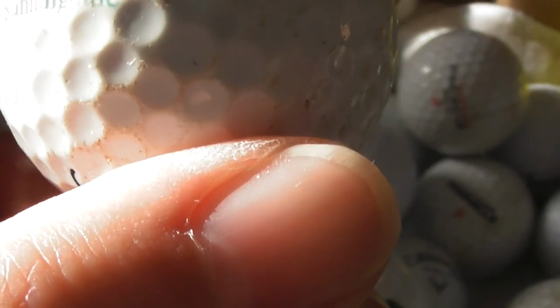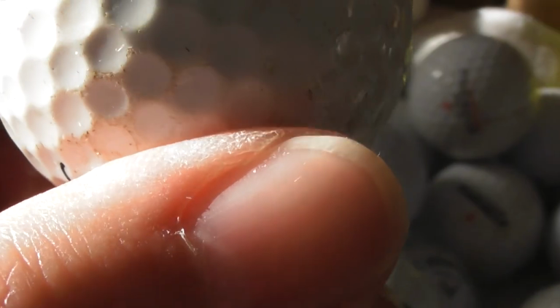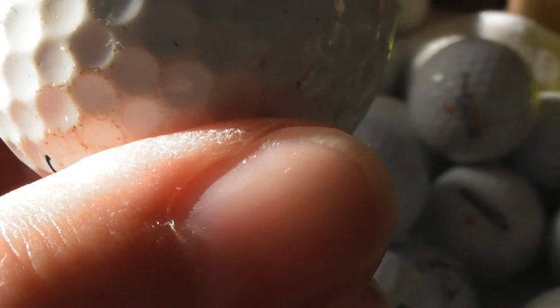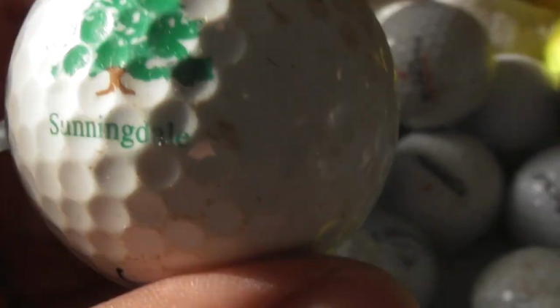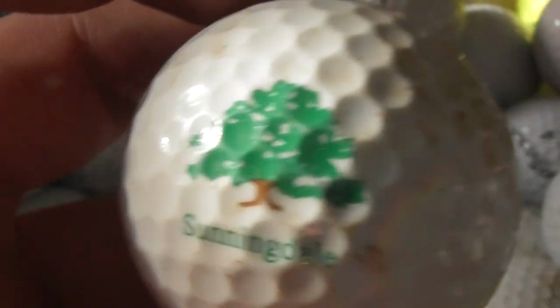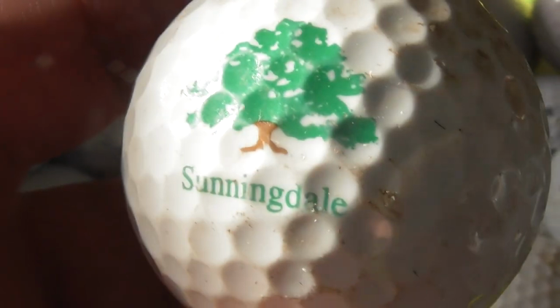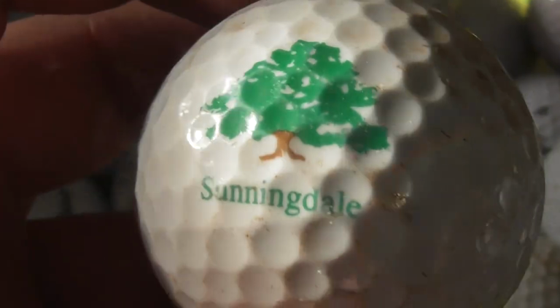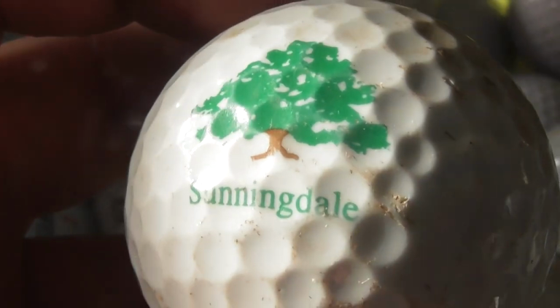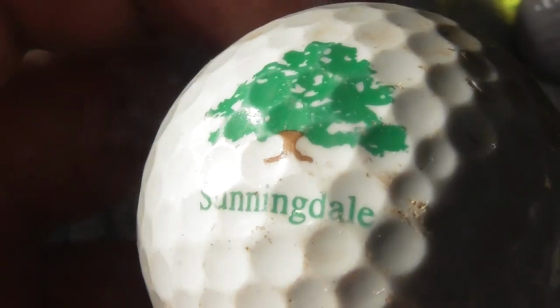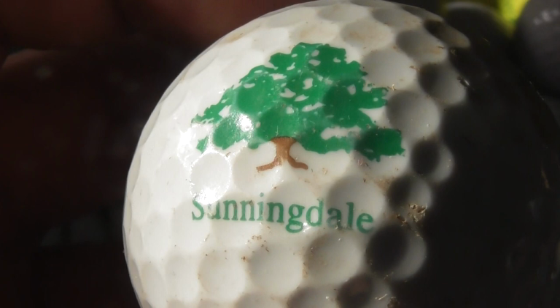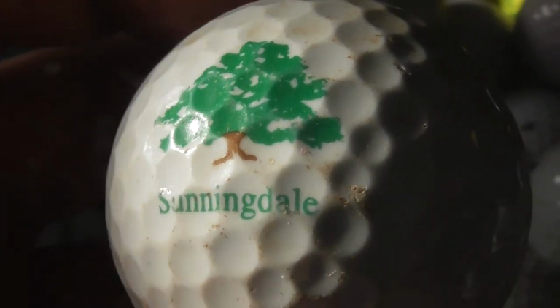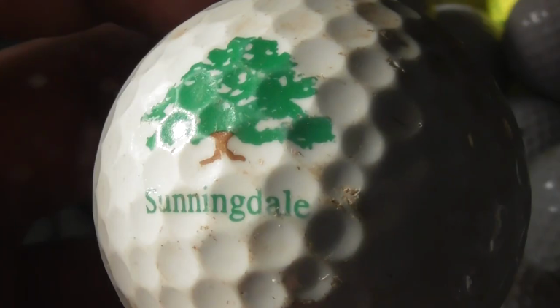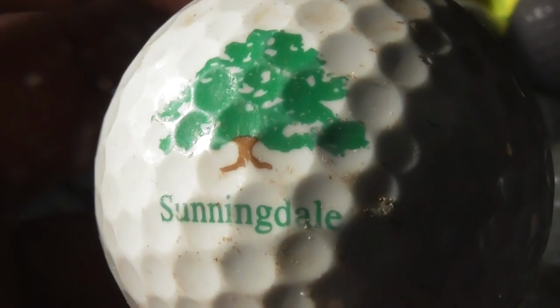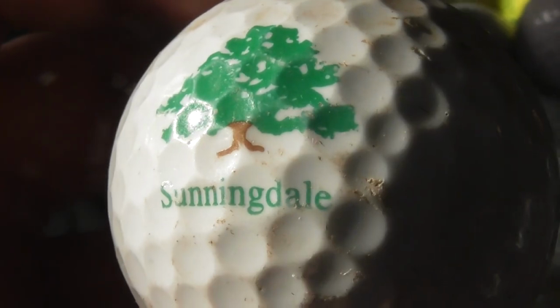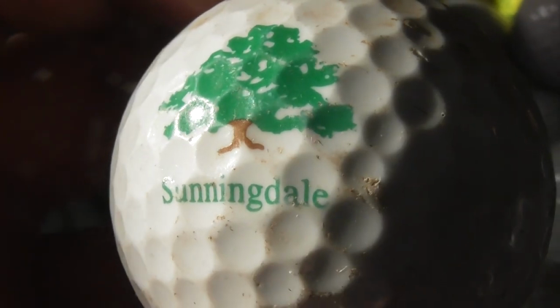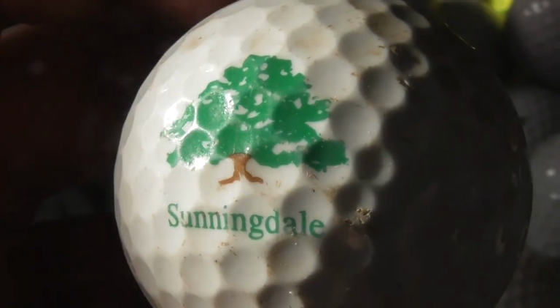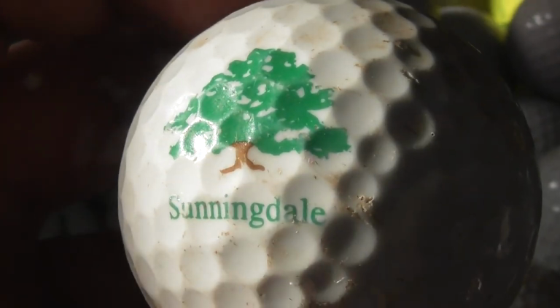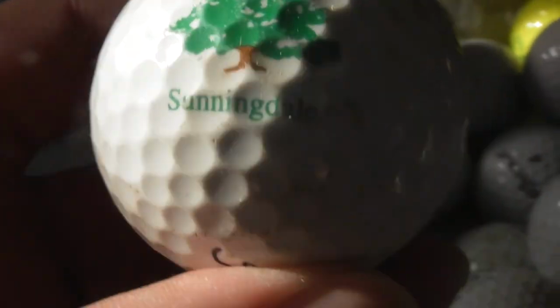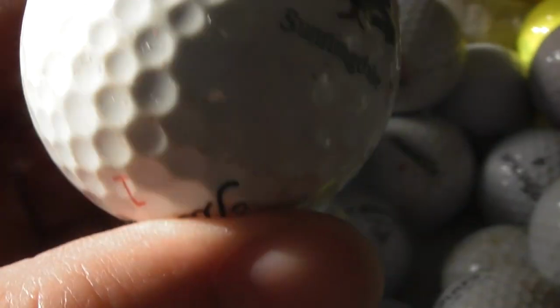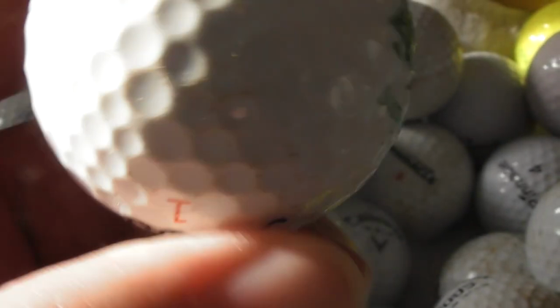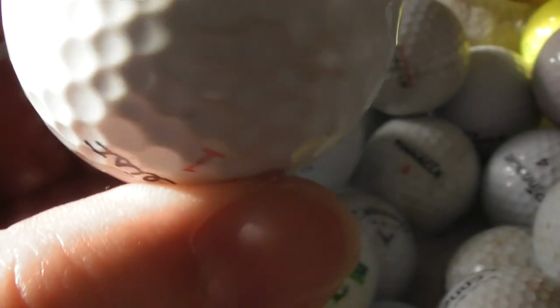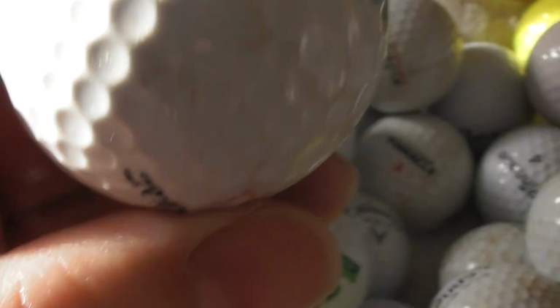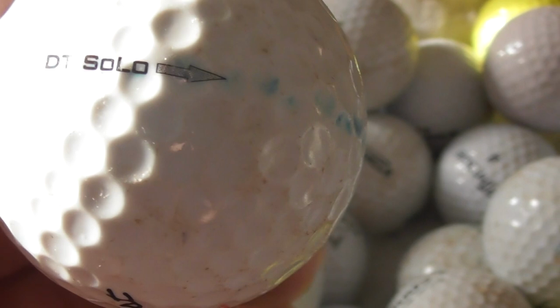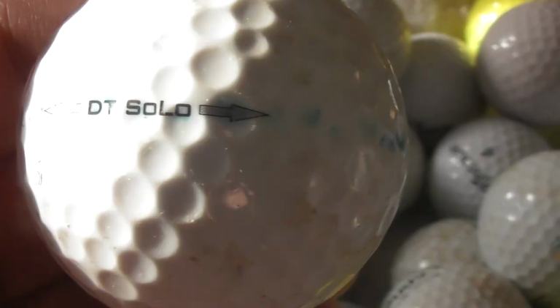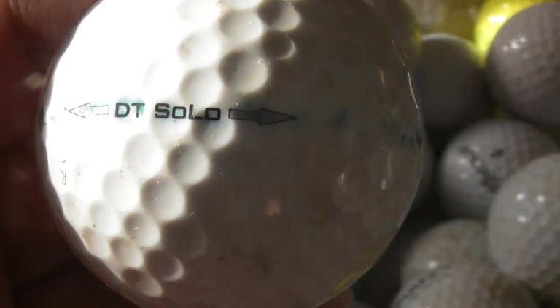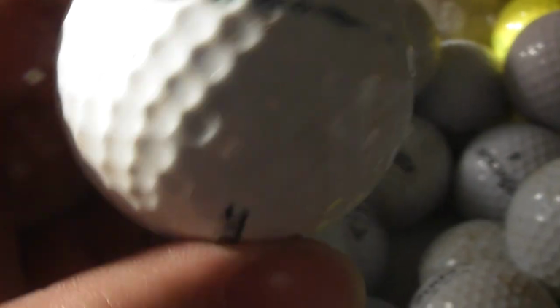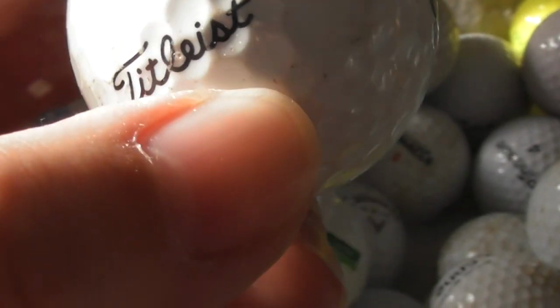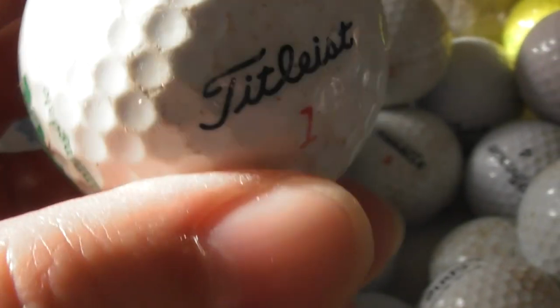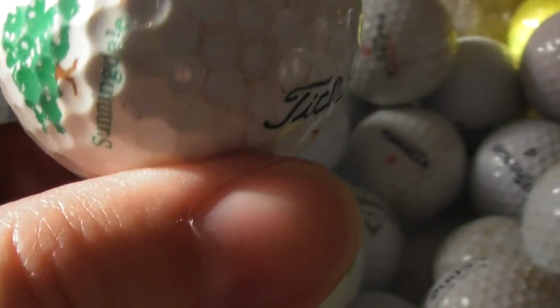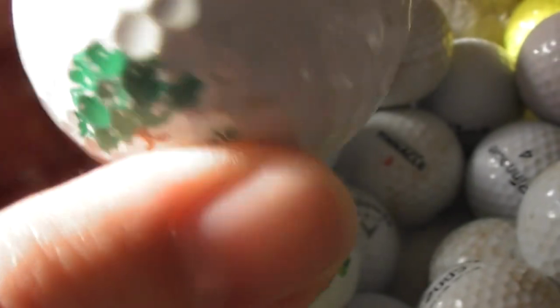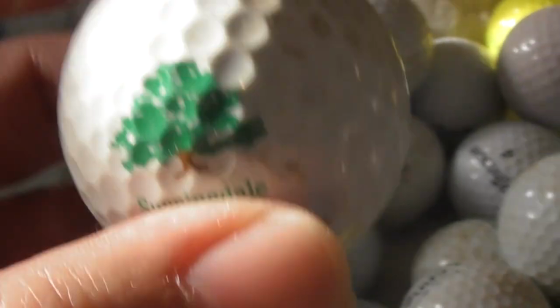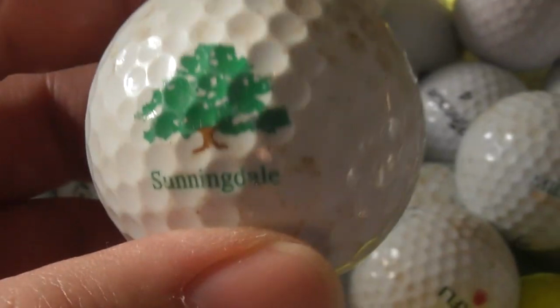Sunningdale — I've heard of that. I'm sure that's a golf course I've seen on TV. Maybe they've had the English Open or something there. The ball is dirty.